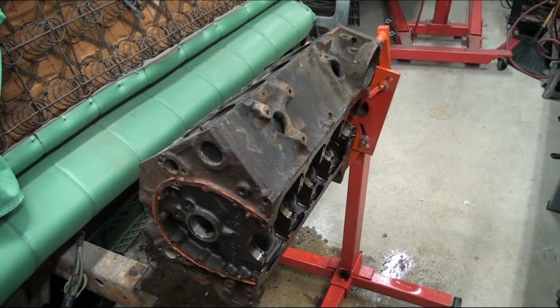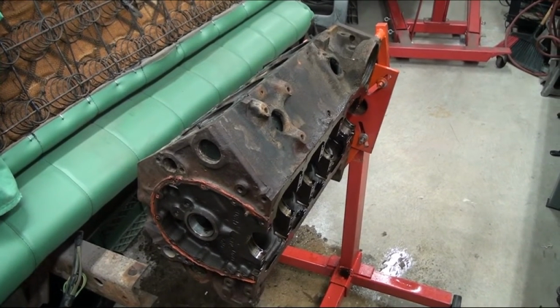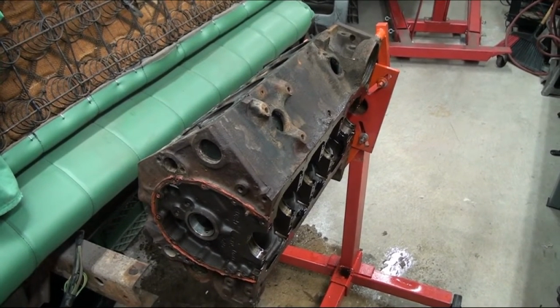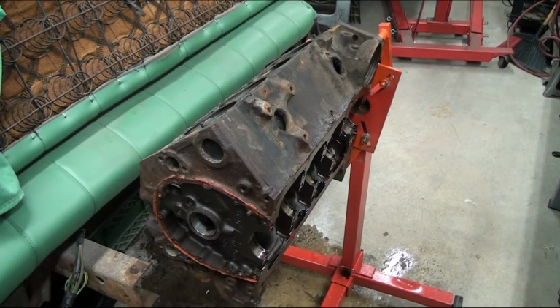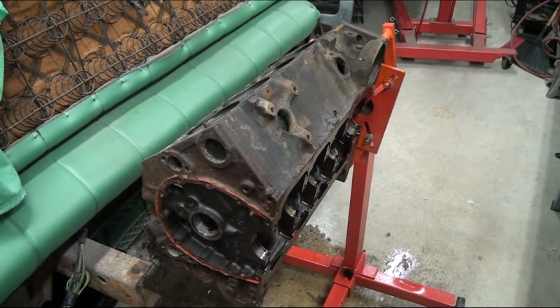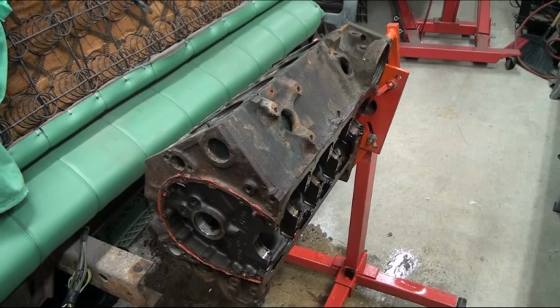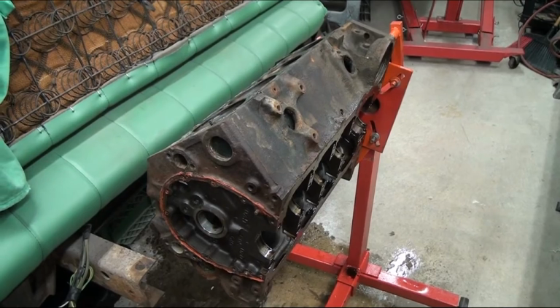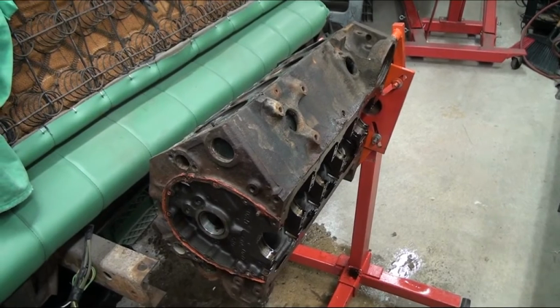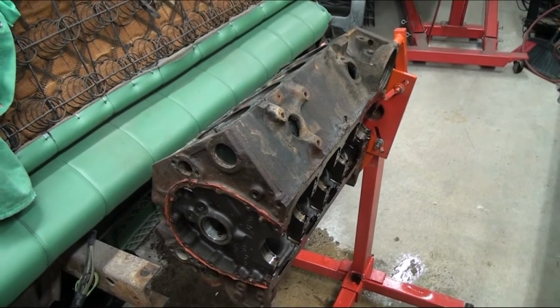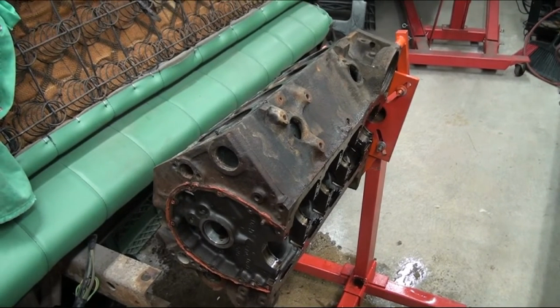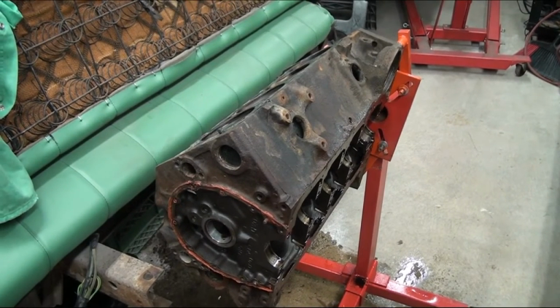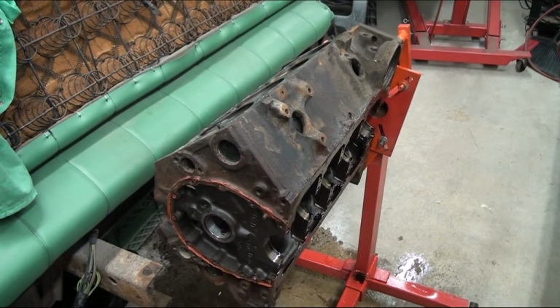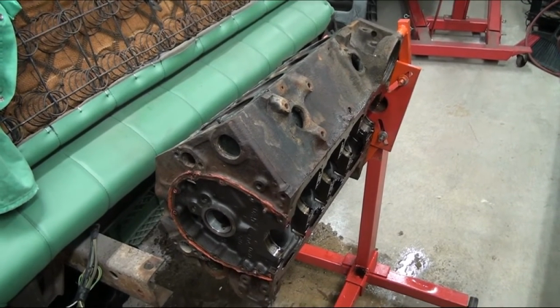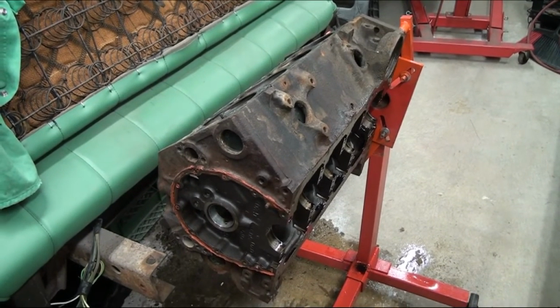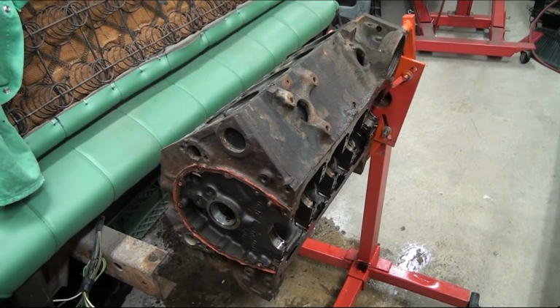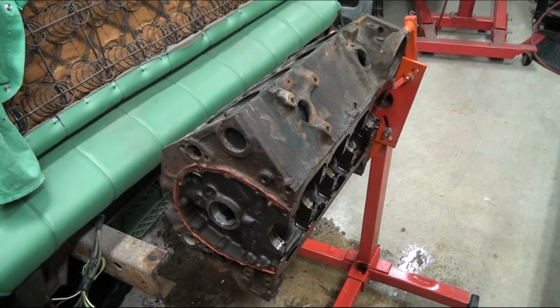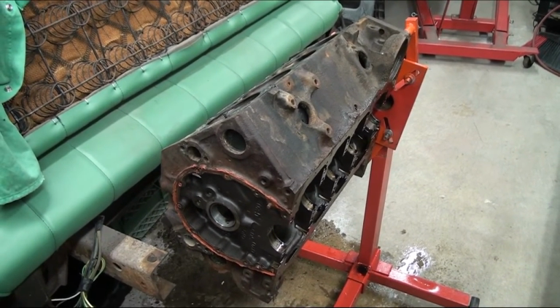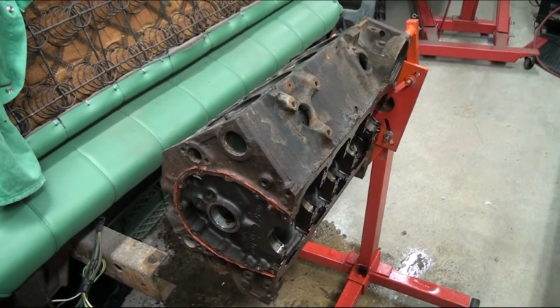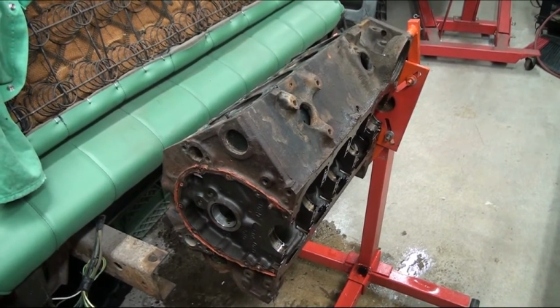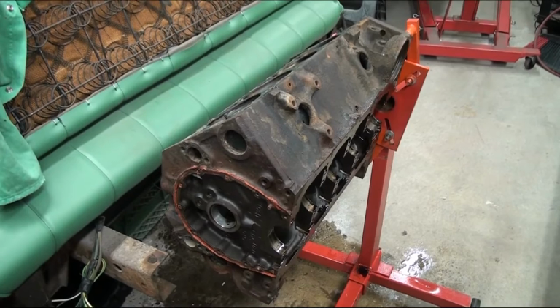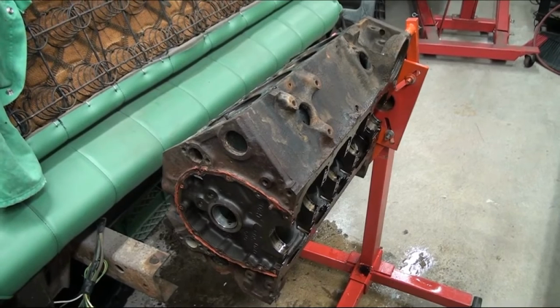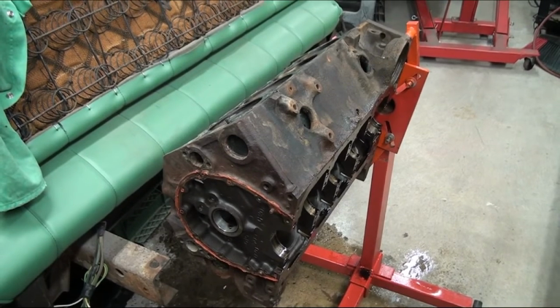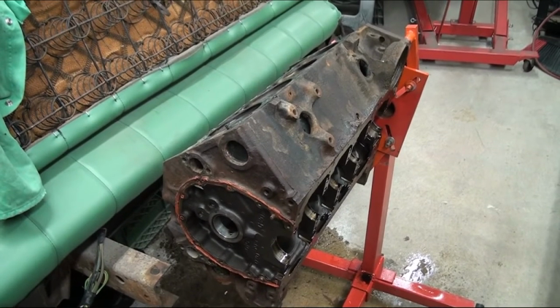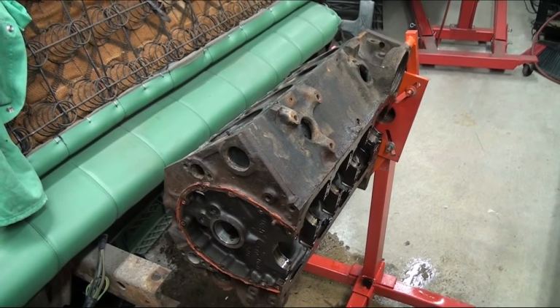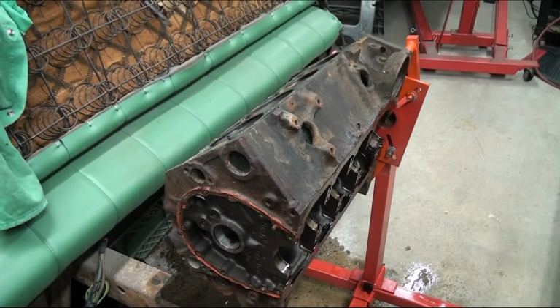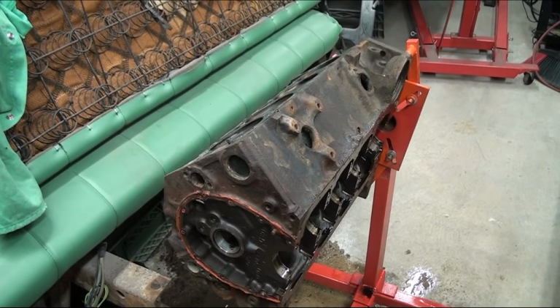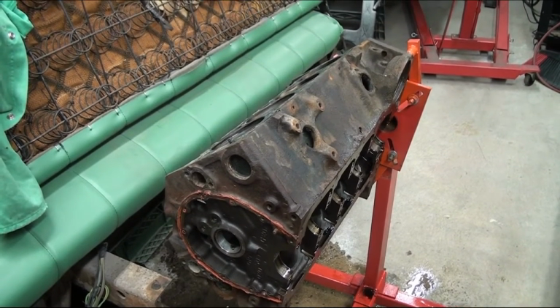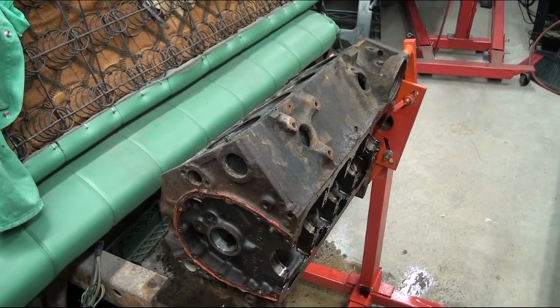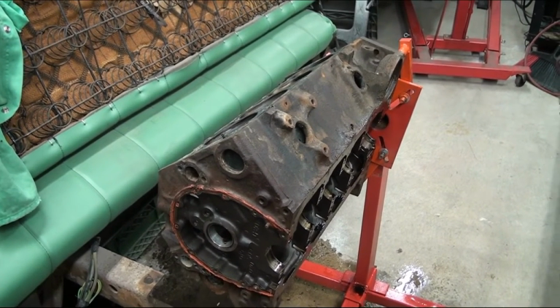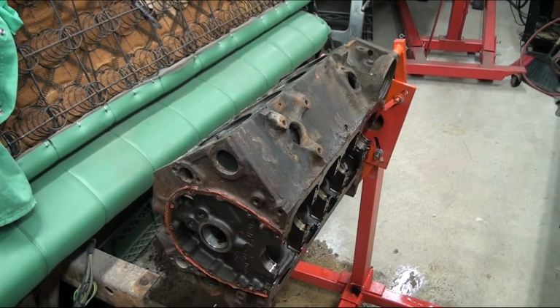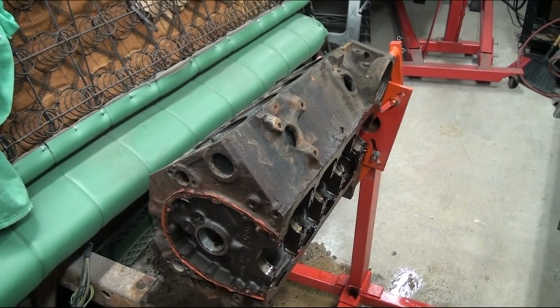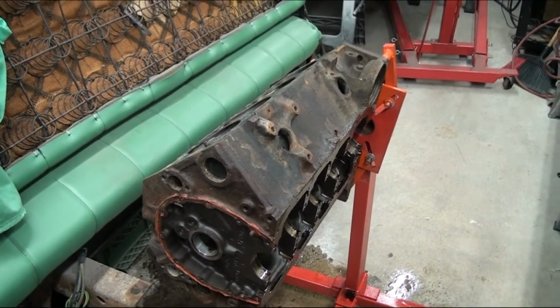We've used it on quite a few things. It works best when parts are submerged in it — that's what it's designed for — and it helps pull that rust and everything off. So I wanted to show you what I was doing on this engine block.